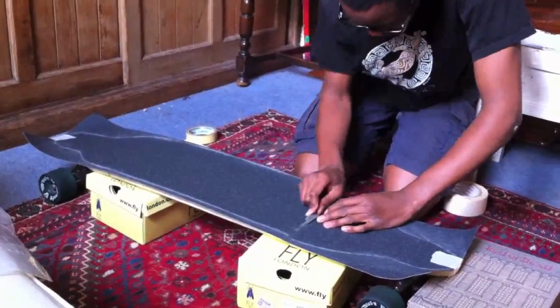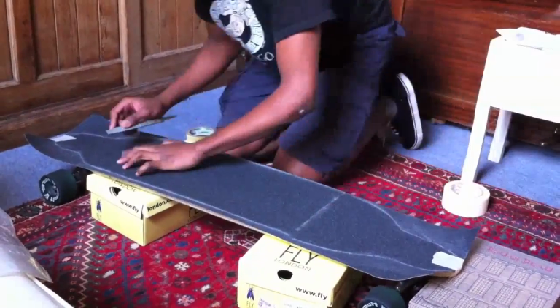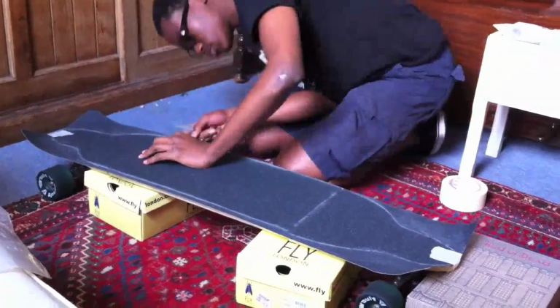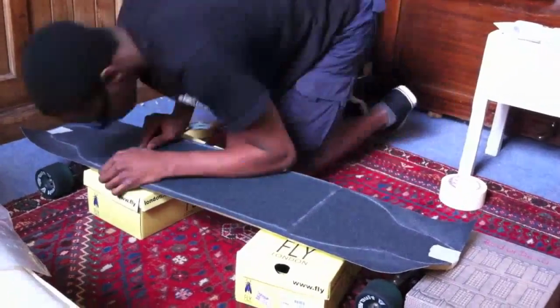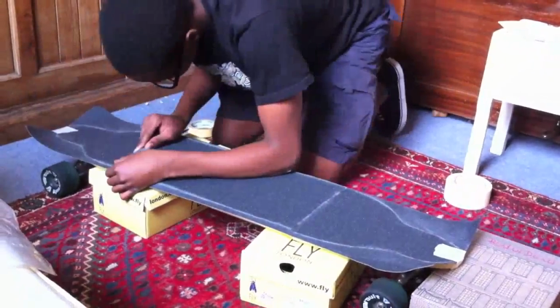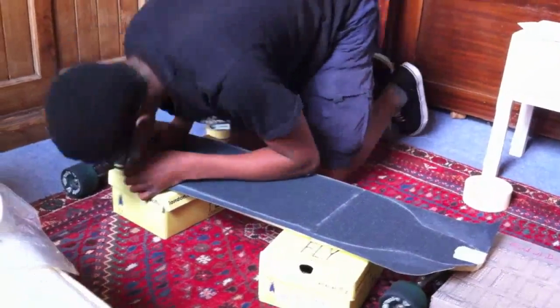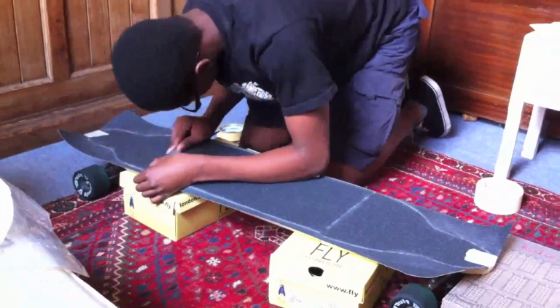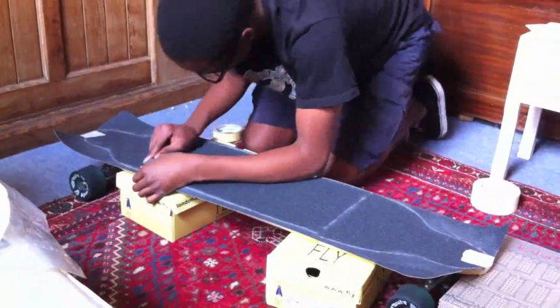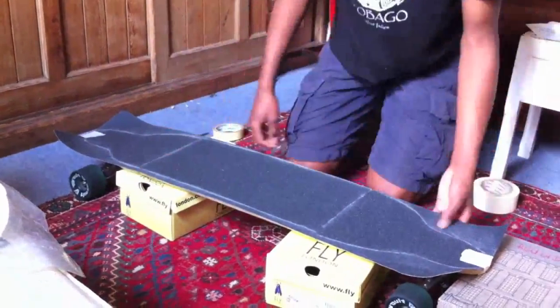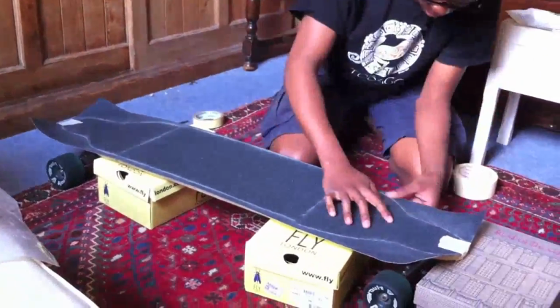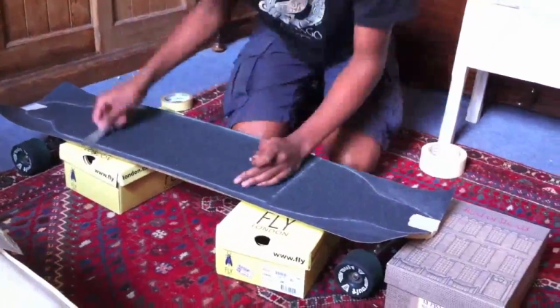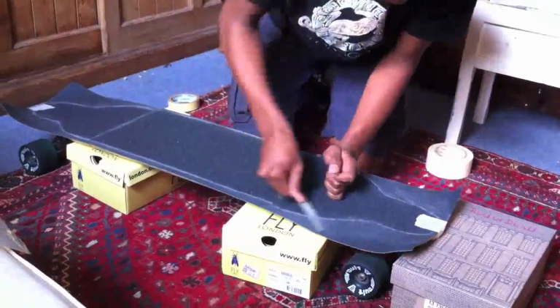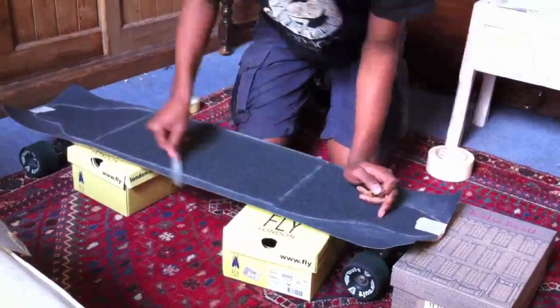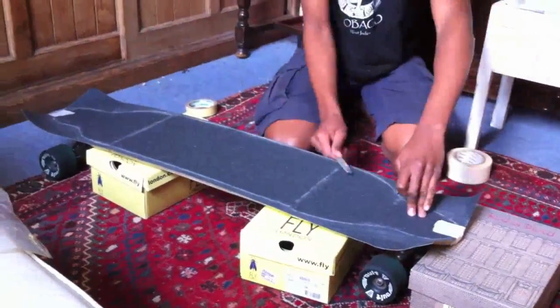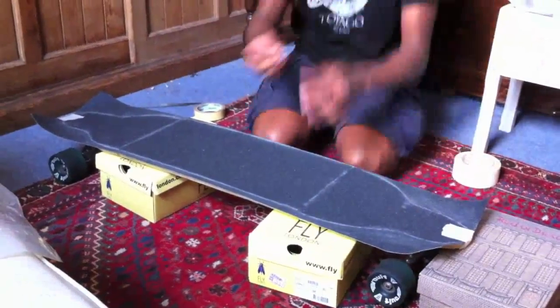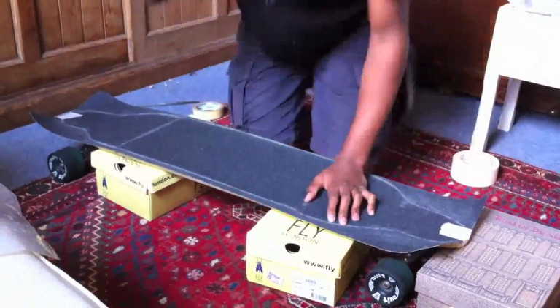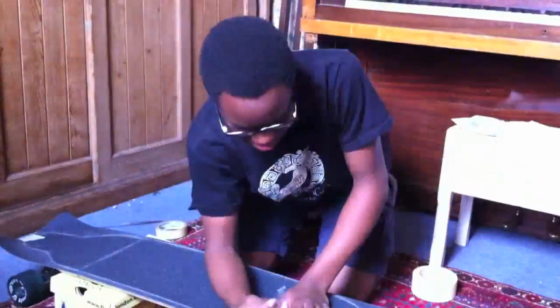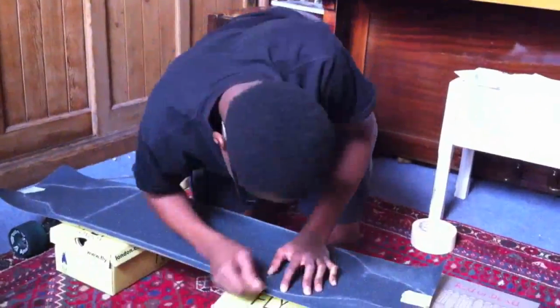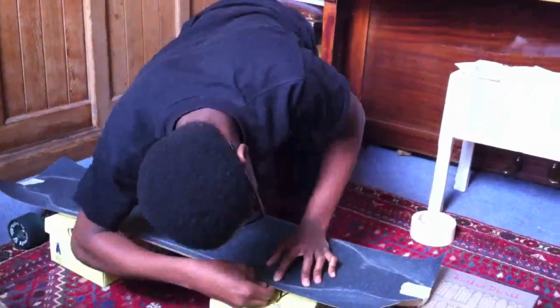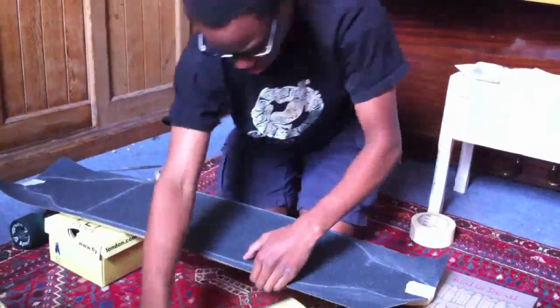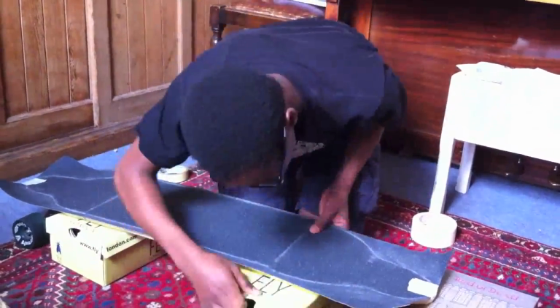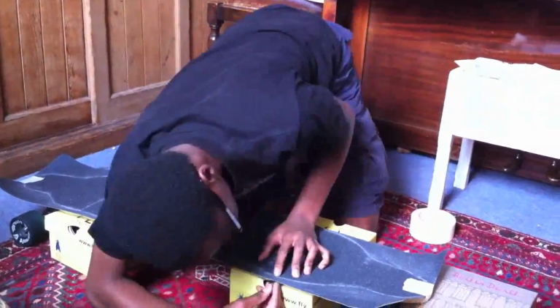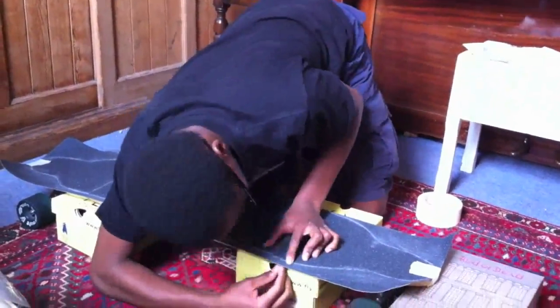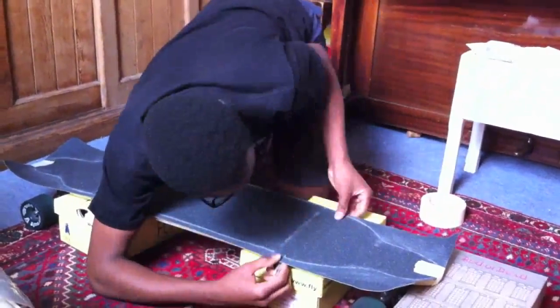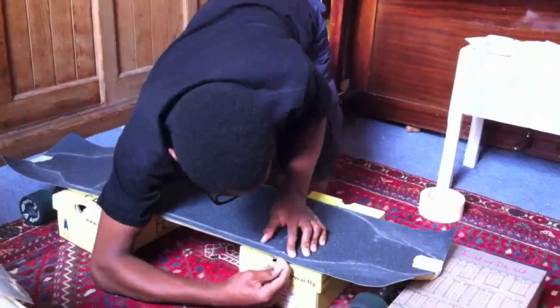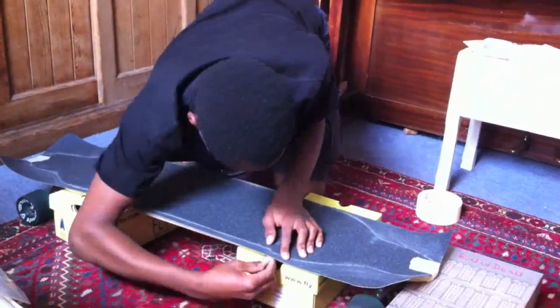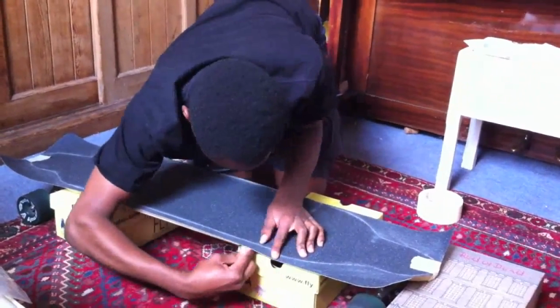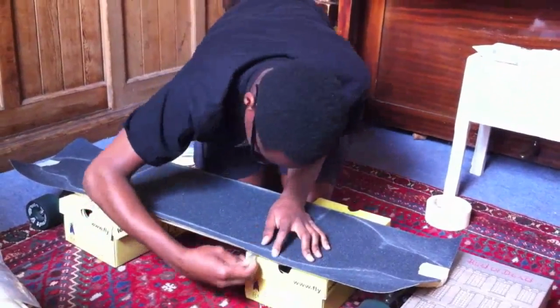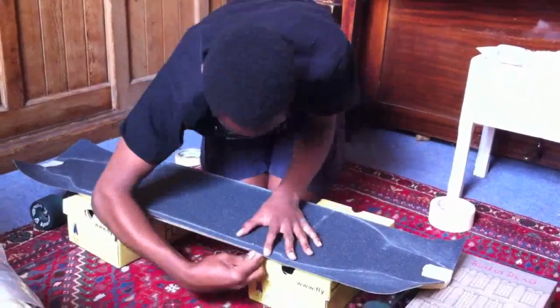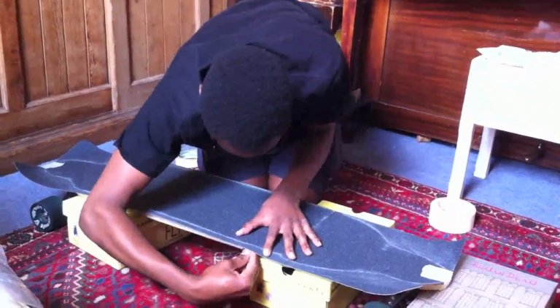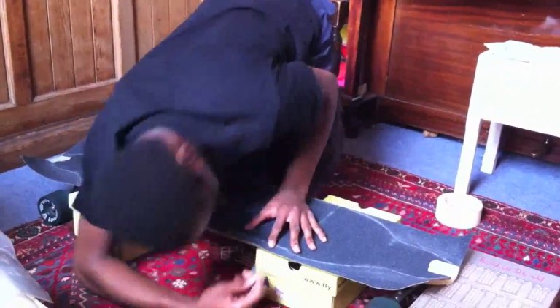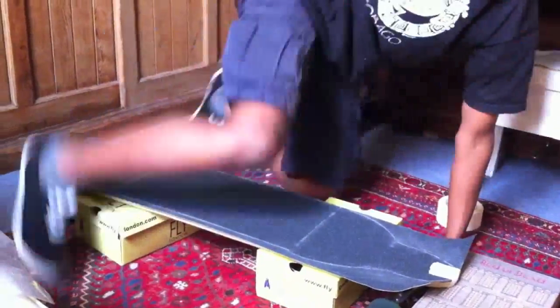He's going to mark out the three sections of the board, and then he's going to cut it with the scalpel — going through the grip tape like so.